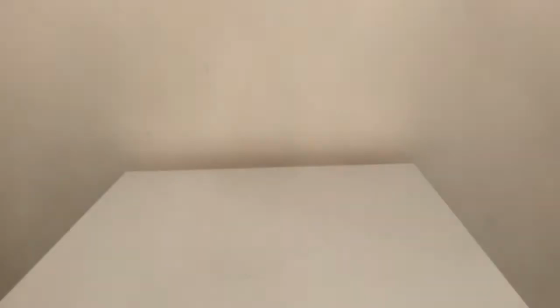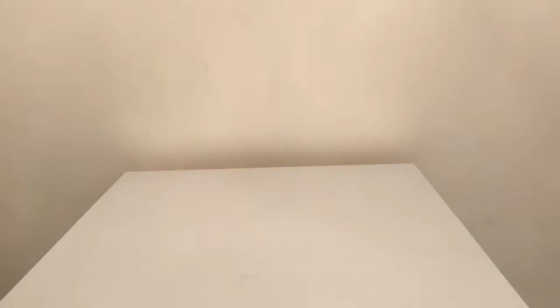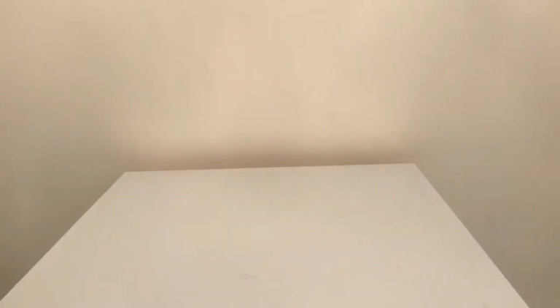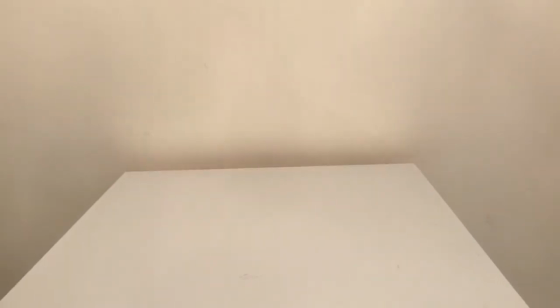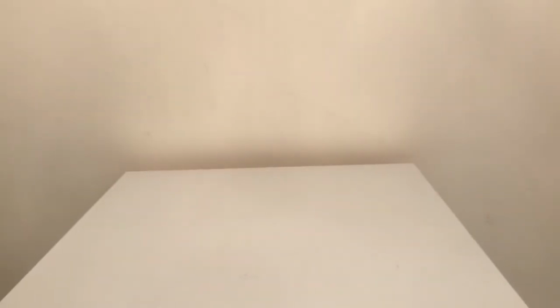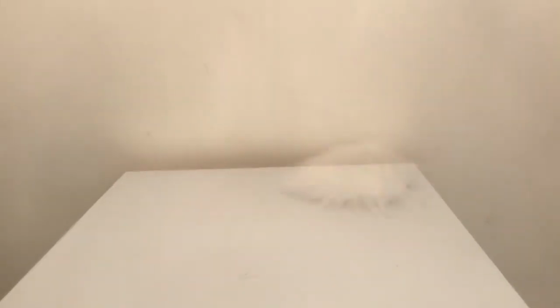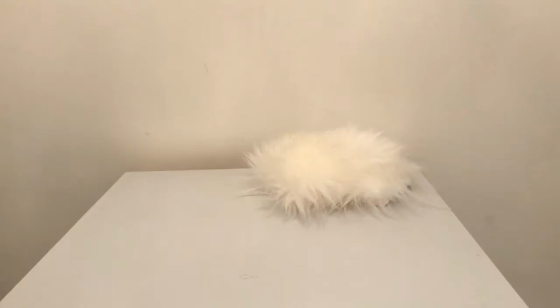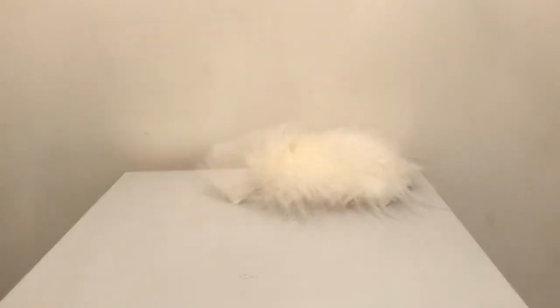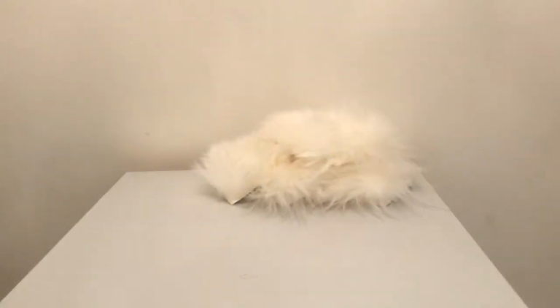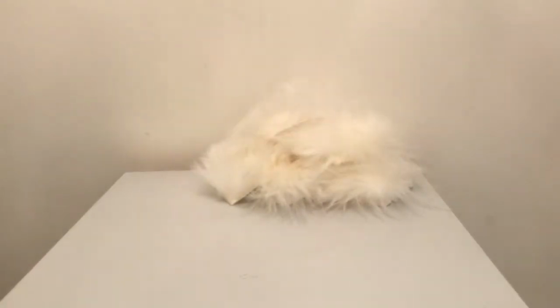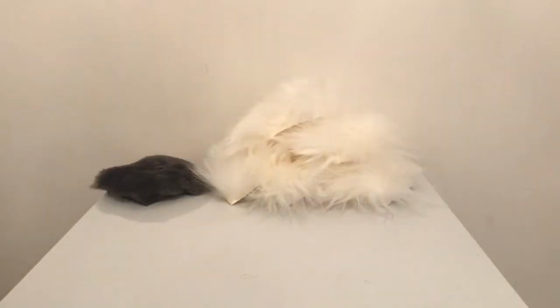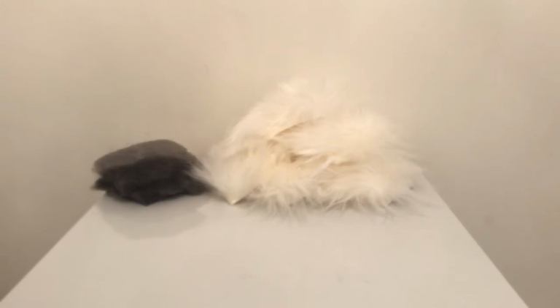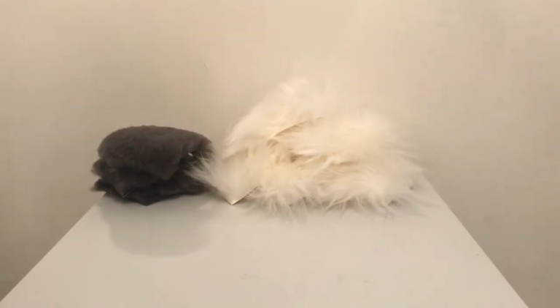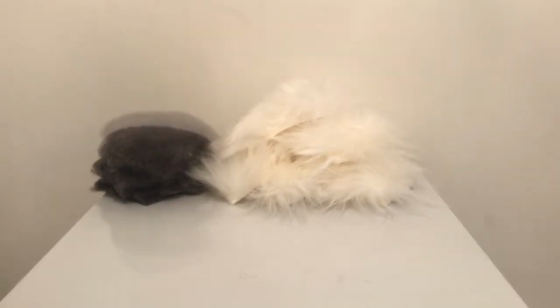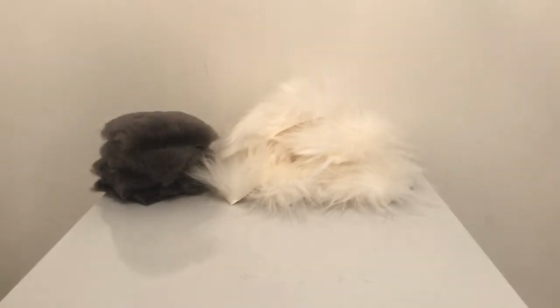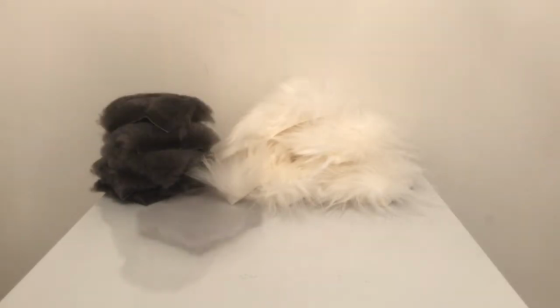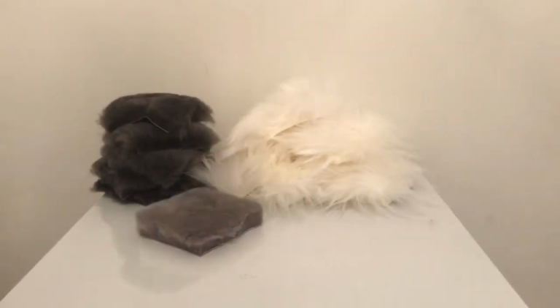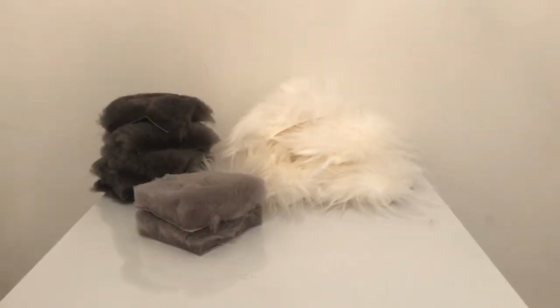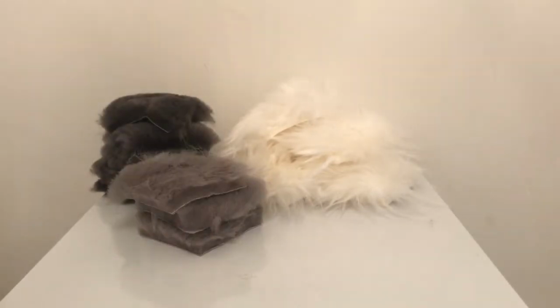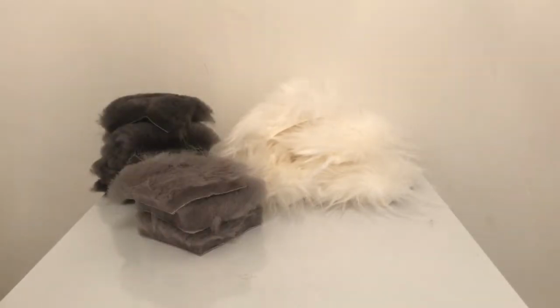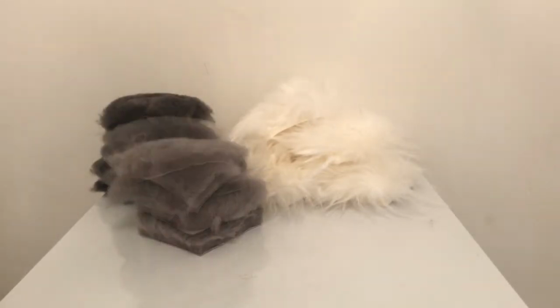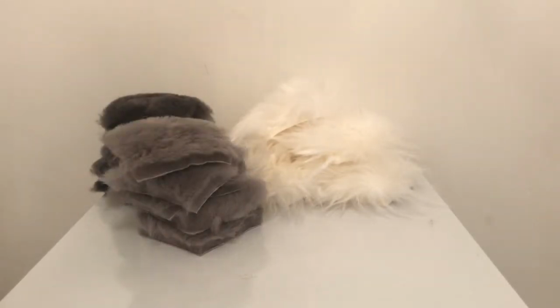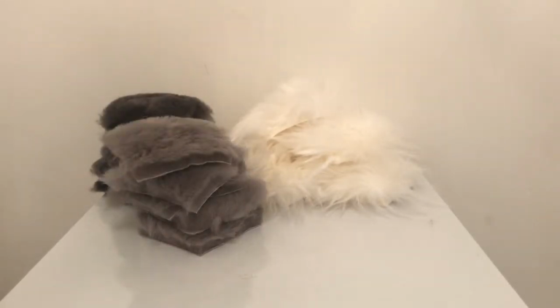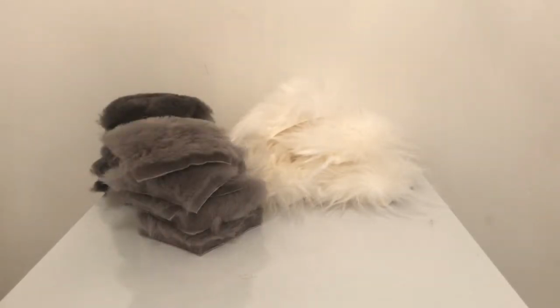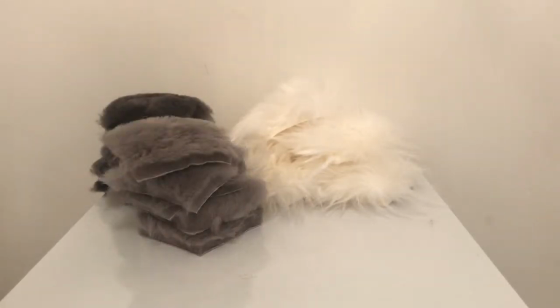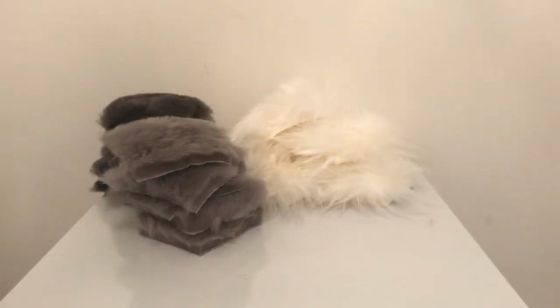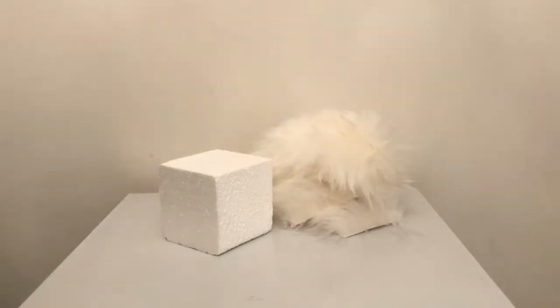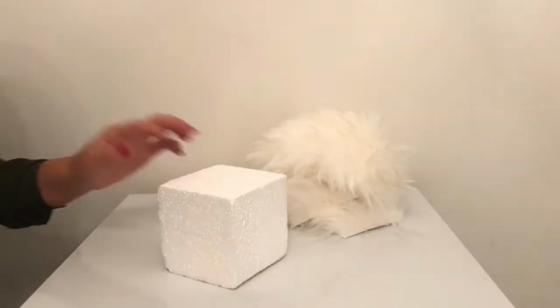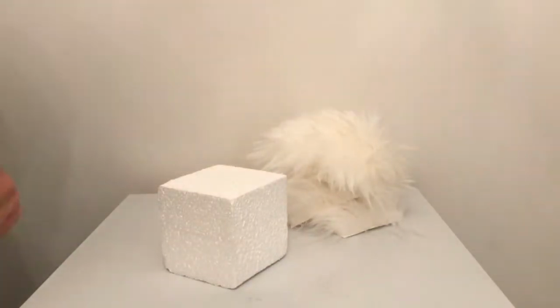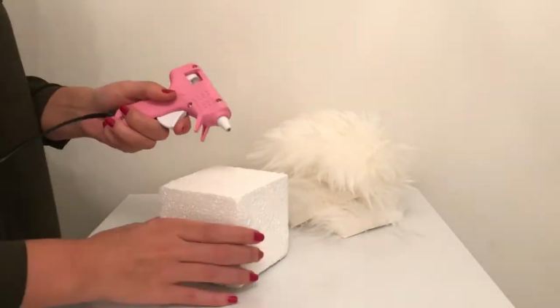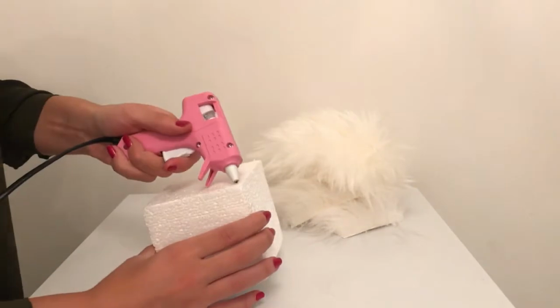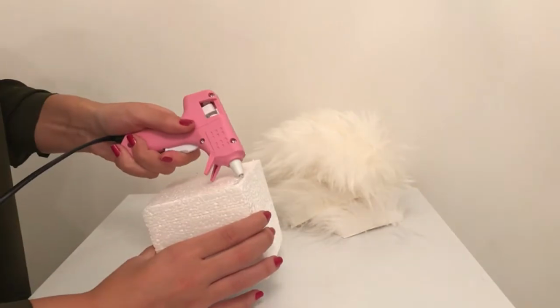Once you've cut all your fabric squares — I used three different types of faux fur fabrics — you can then start to glue your squares to the polystyrene cube.